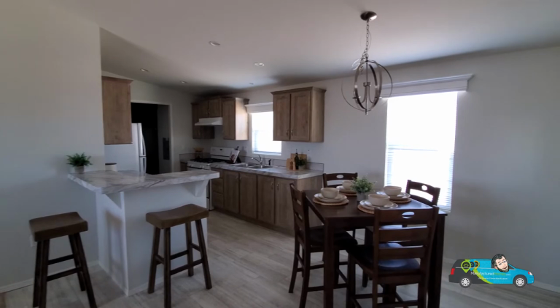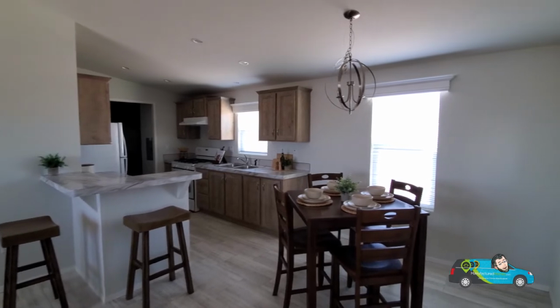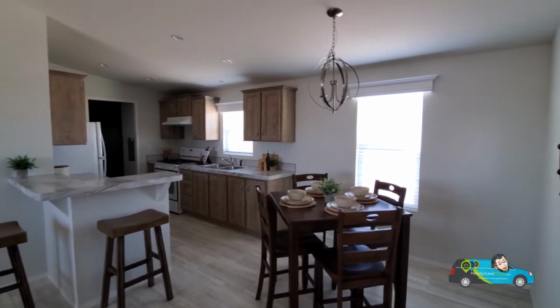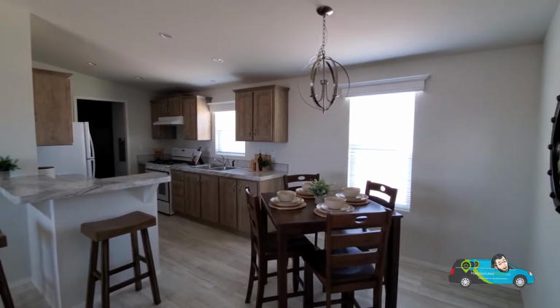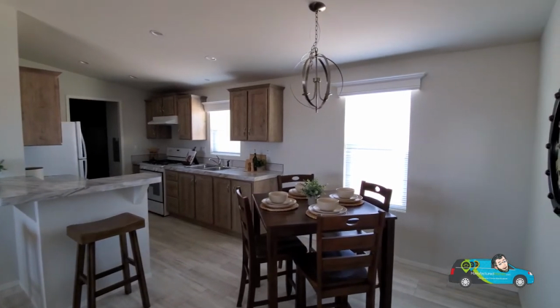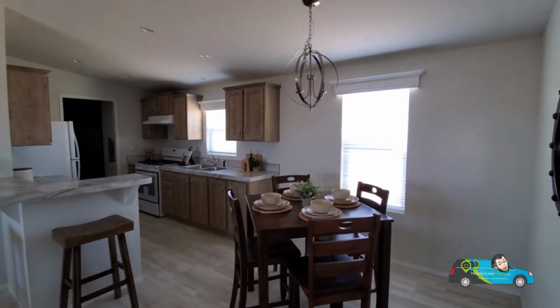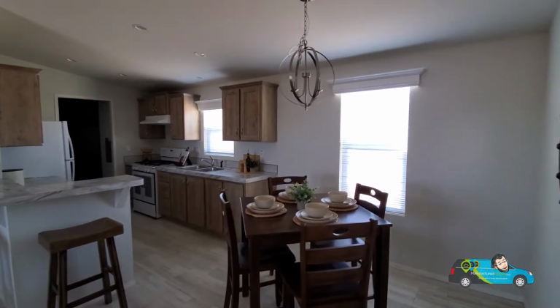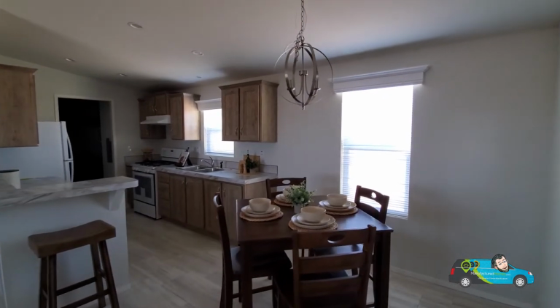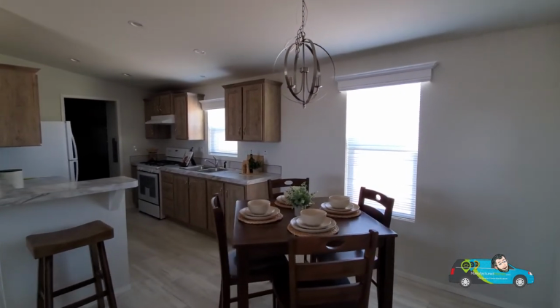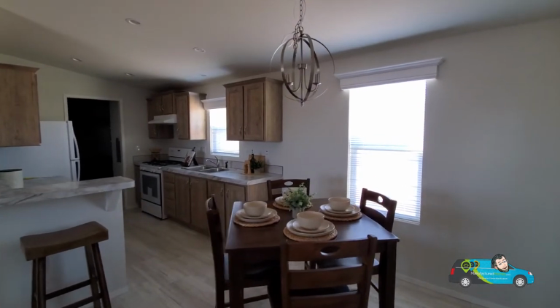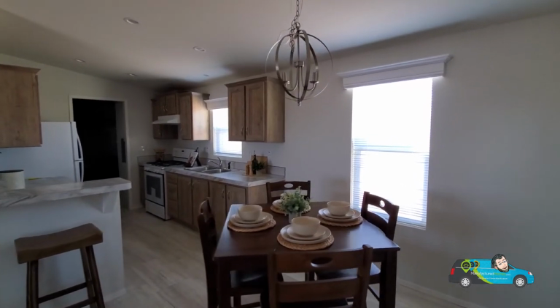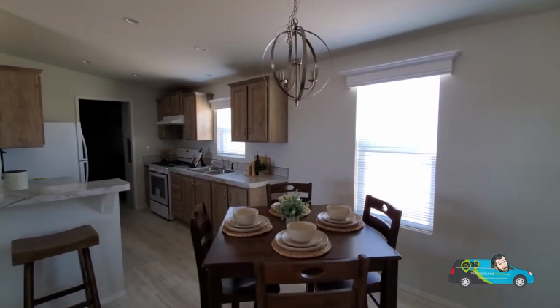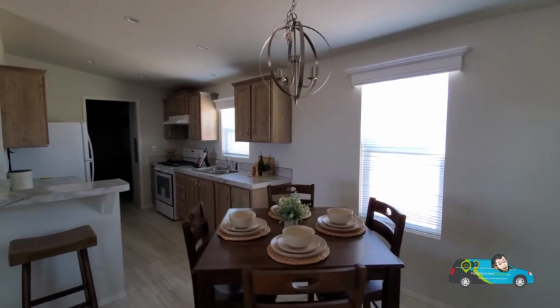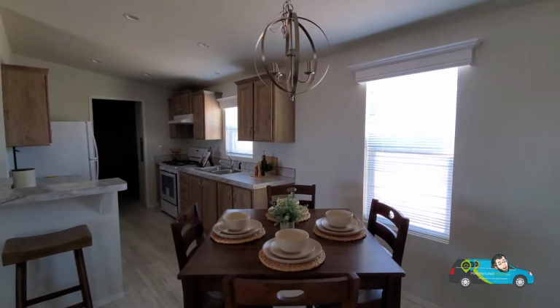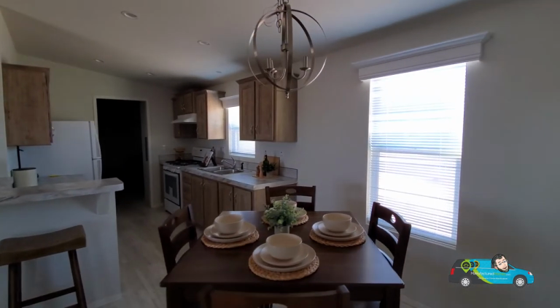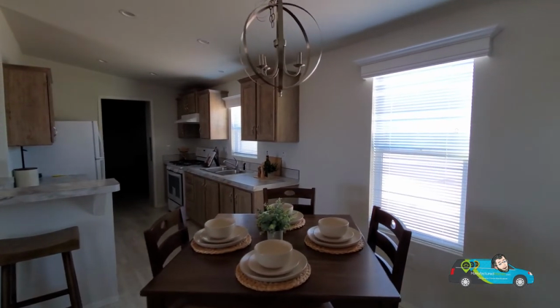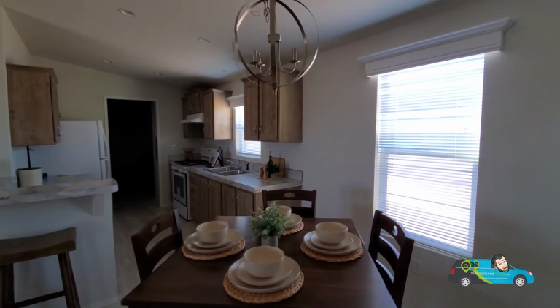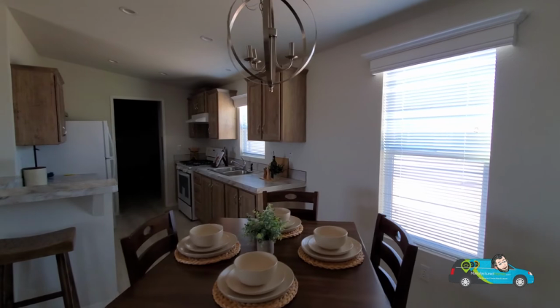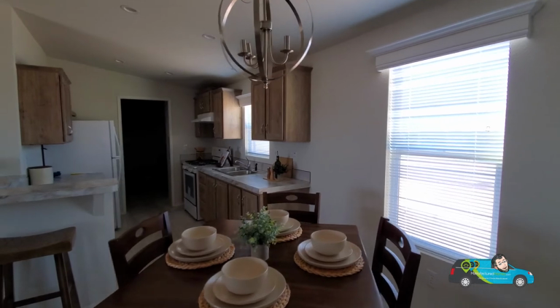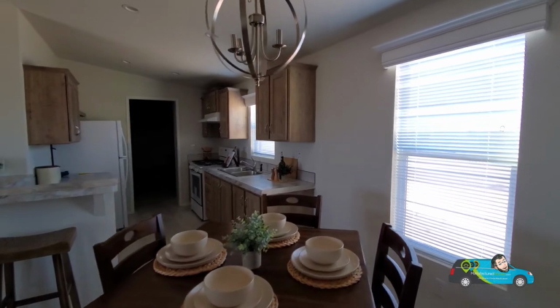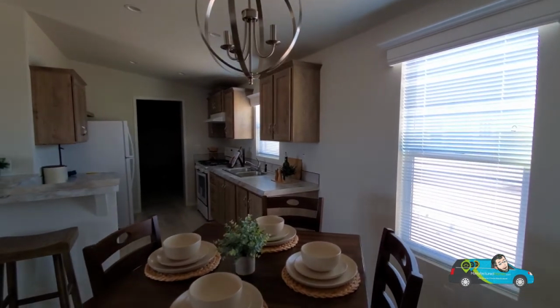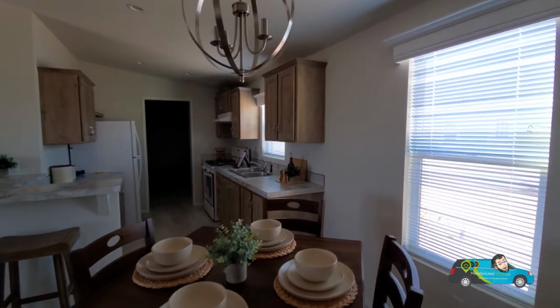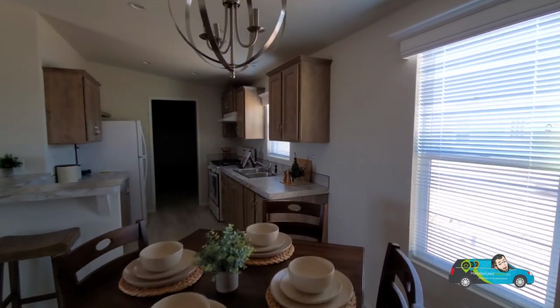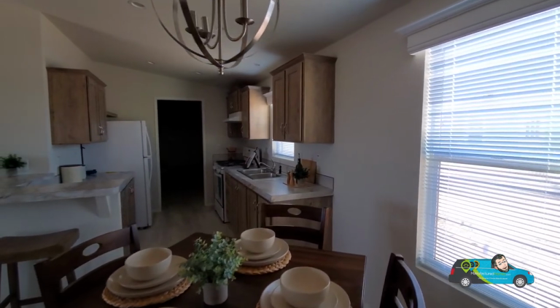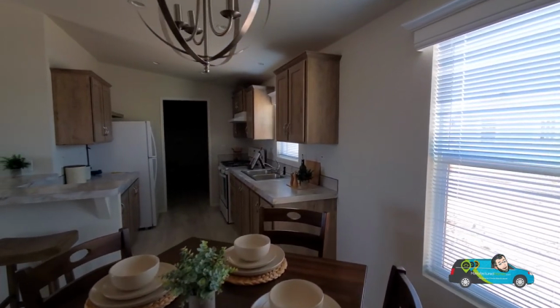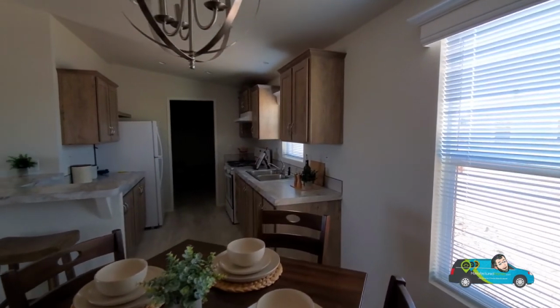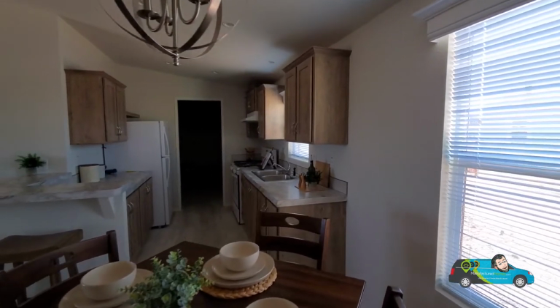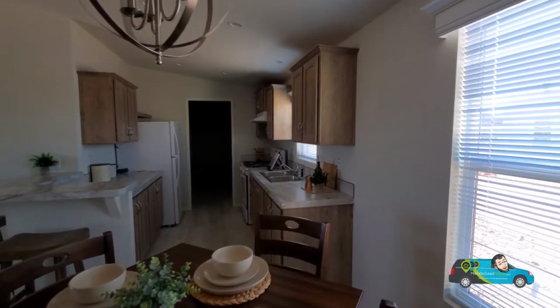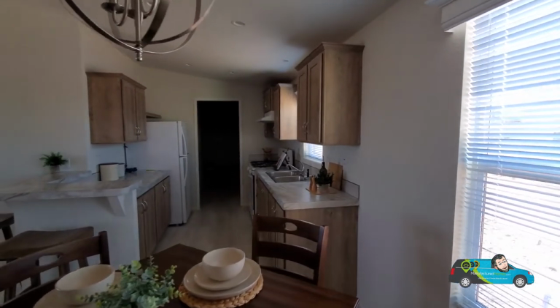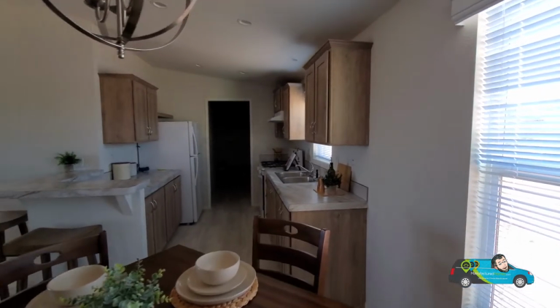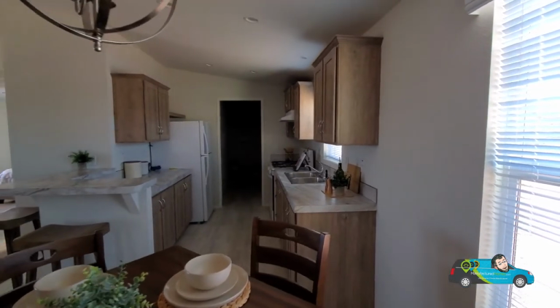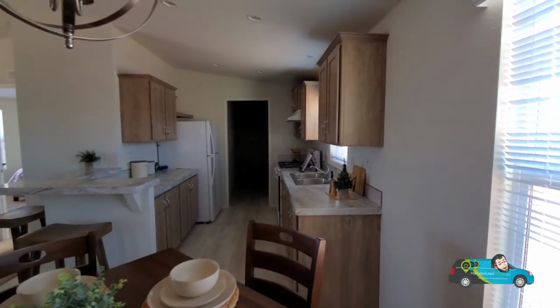Check out the description box. There's a link in there that'll take you directly to this floor plan where you can take a look at more photos, take a 3D tour, and get pricing directly from a retailer.